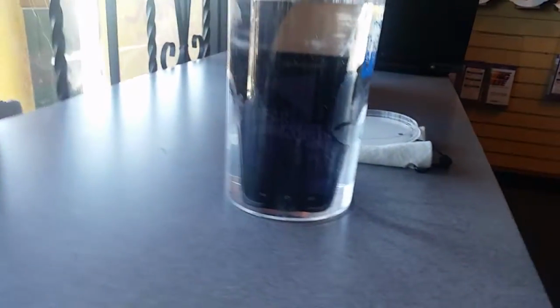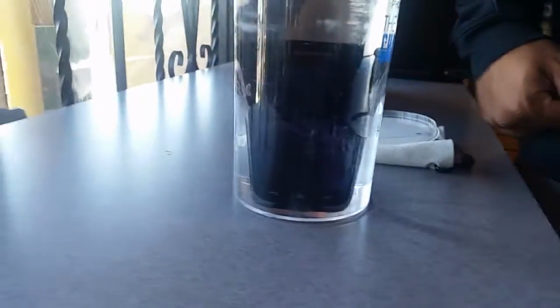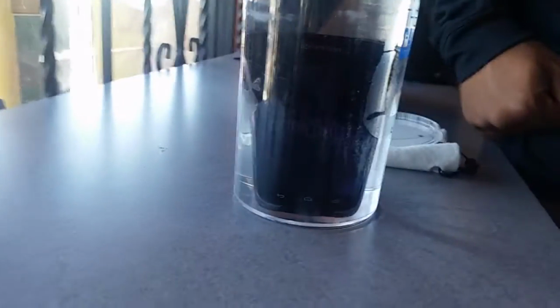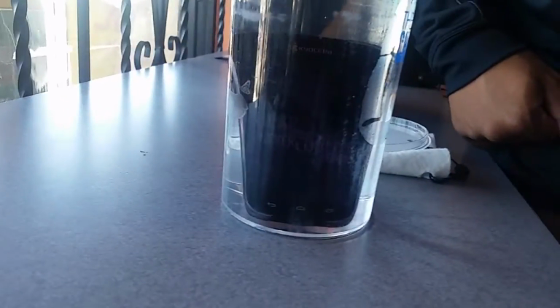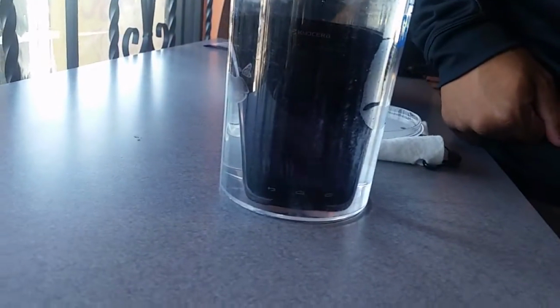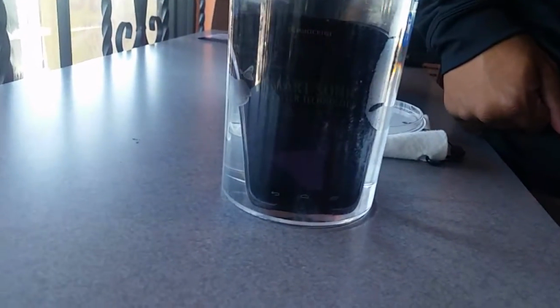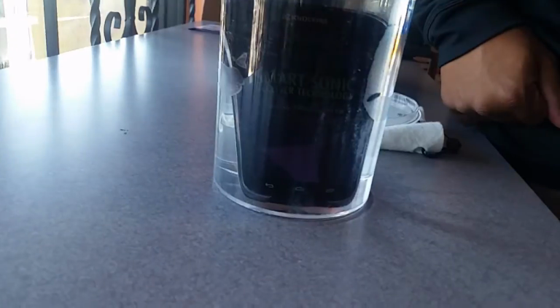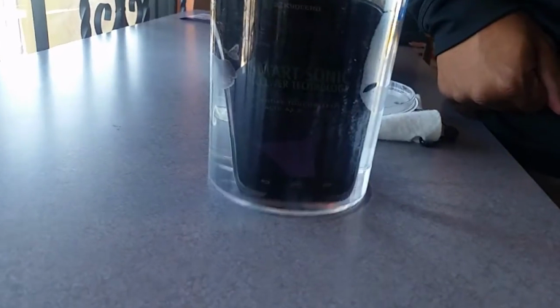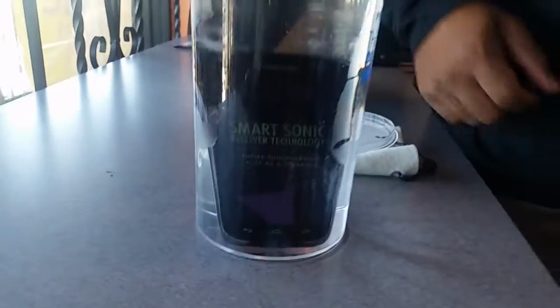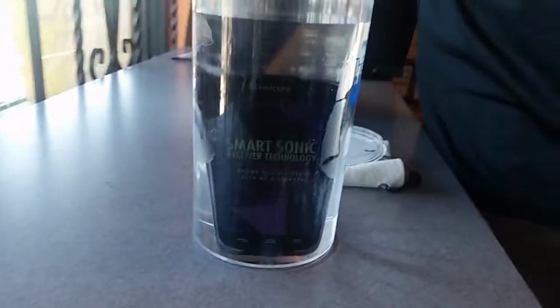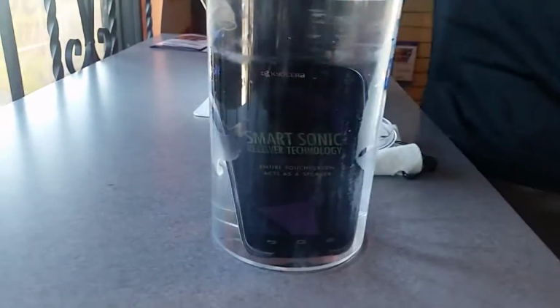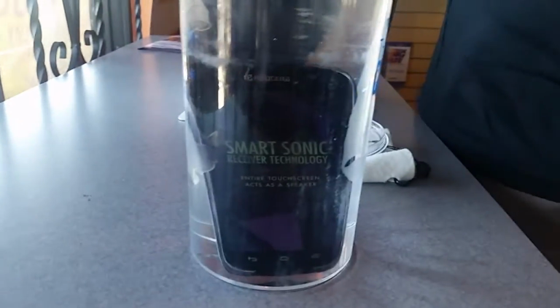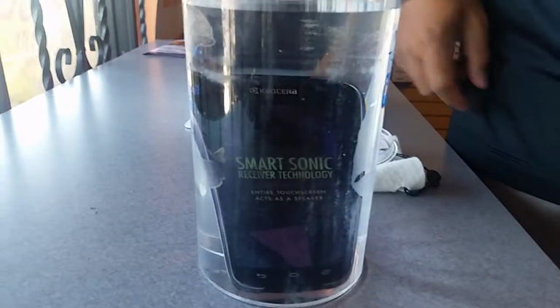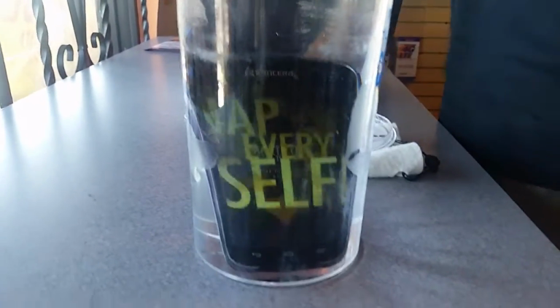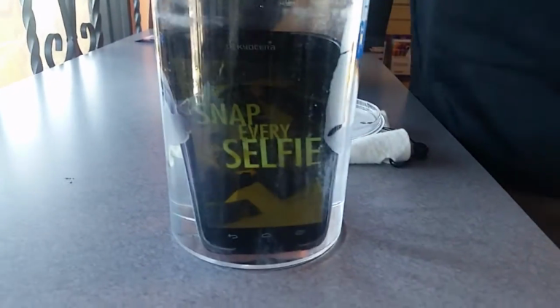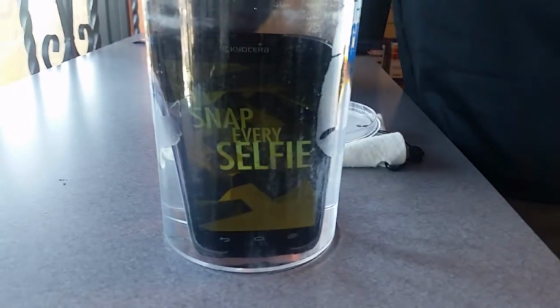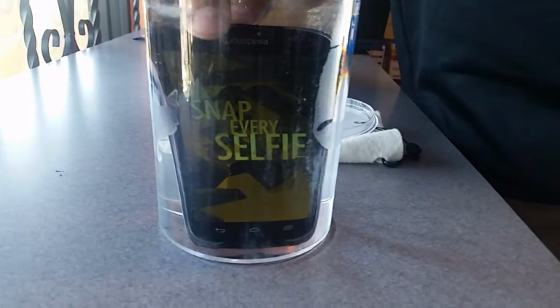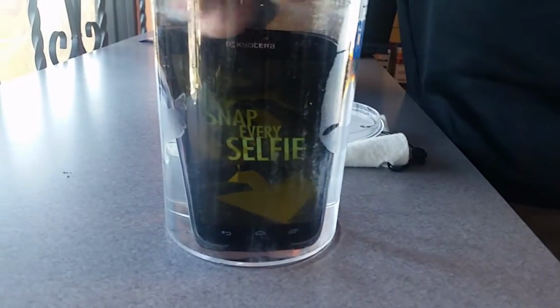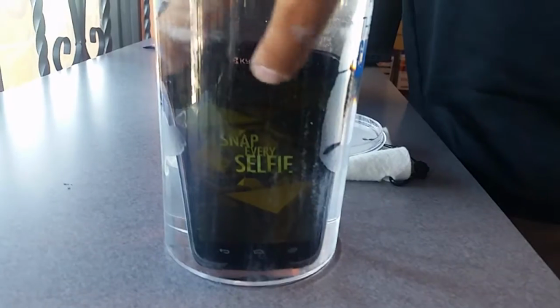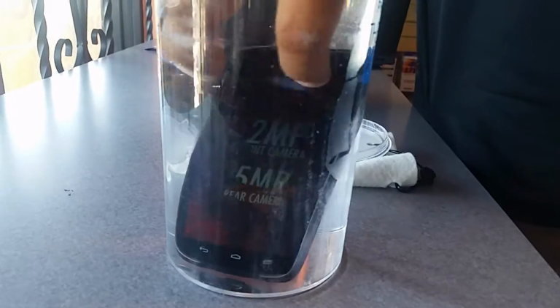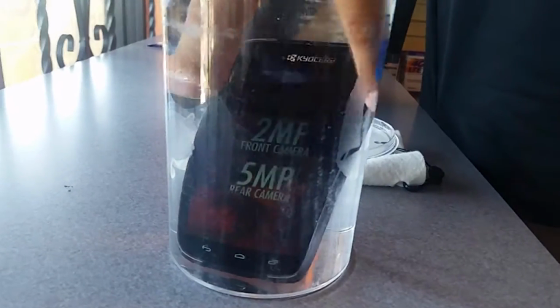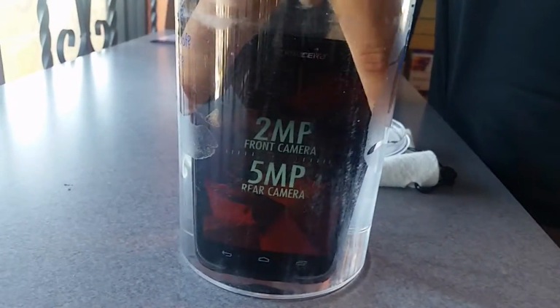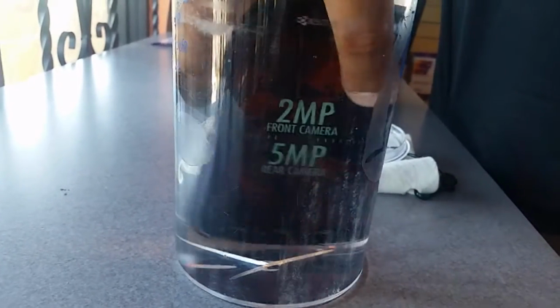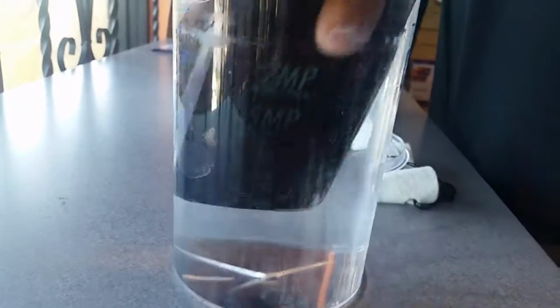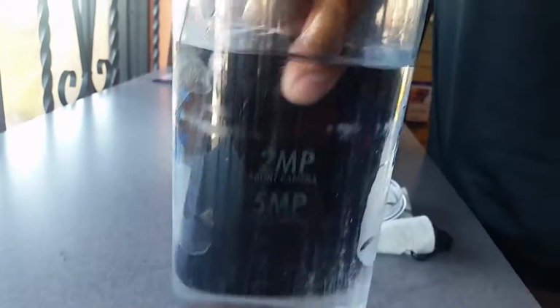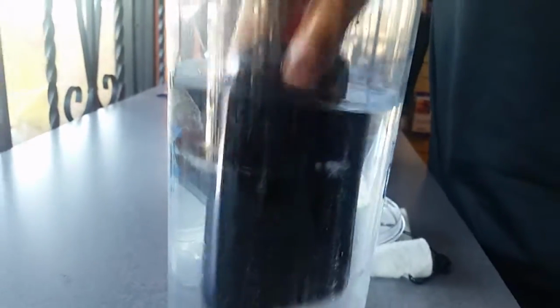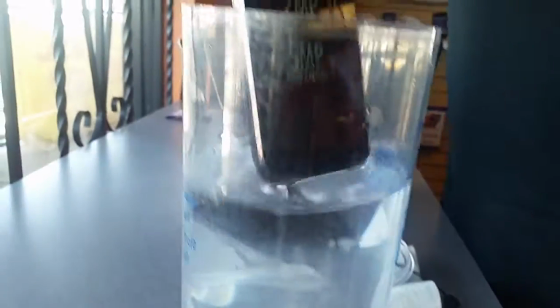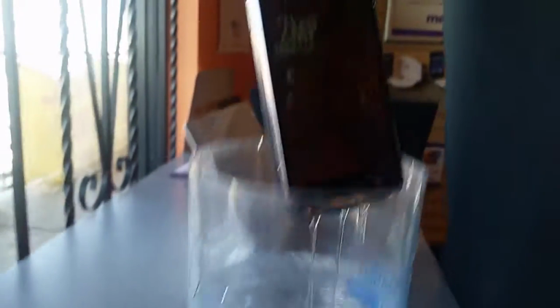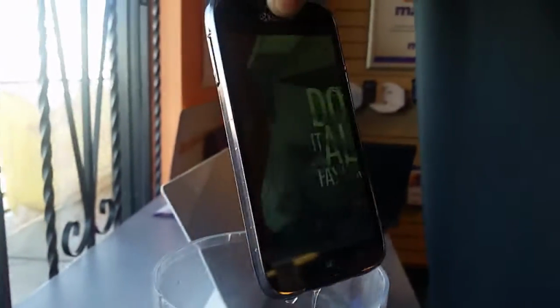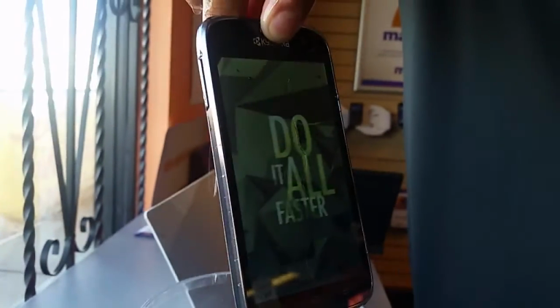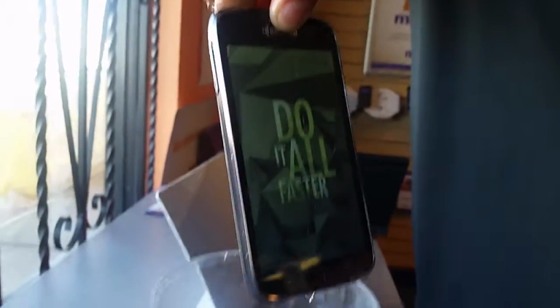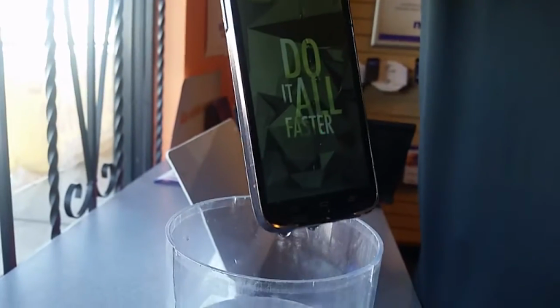You got a video playing? The video is playing right now, kind of hard to see because of the glare. No case, nothing — it's just a phone. Still runs.